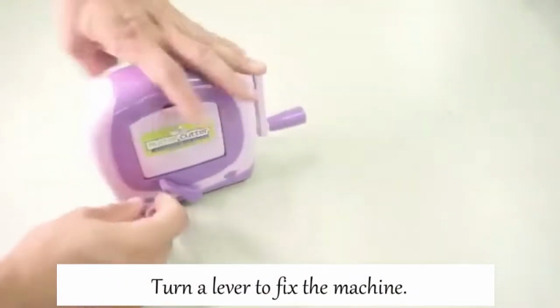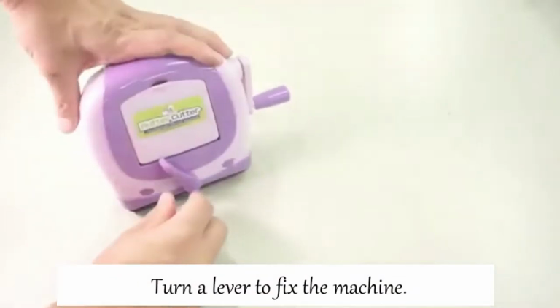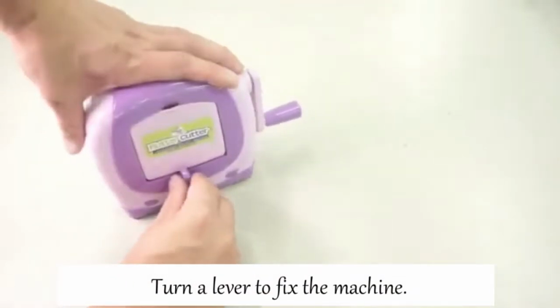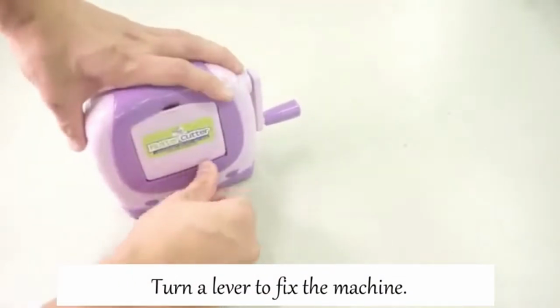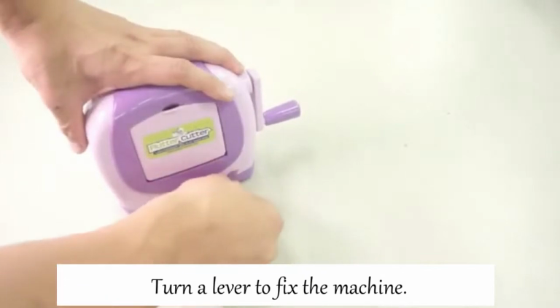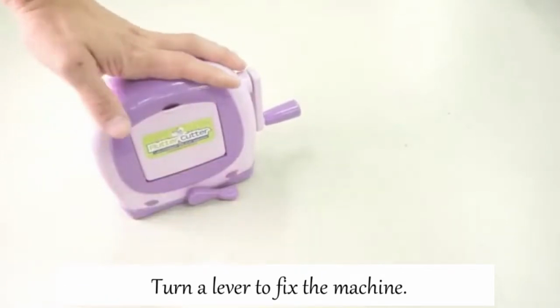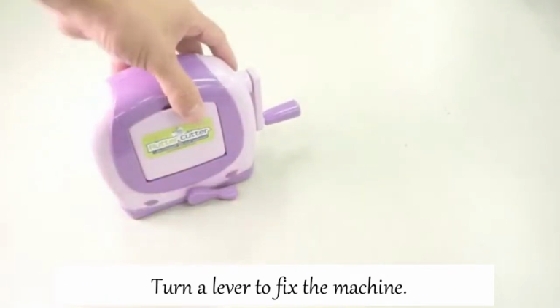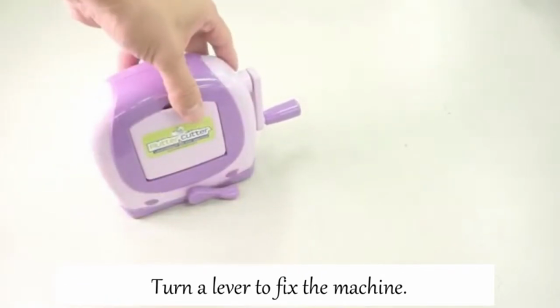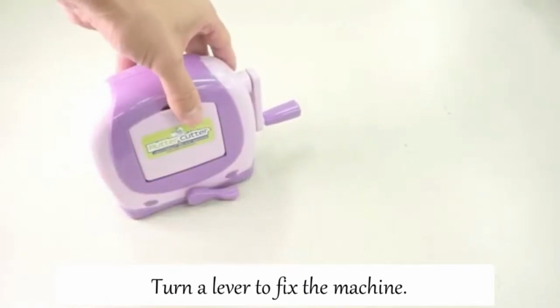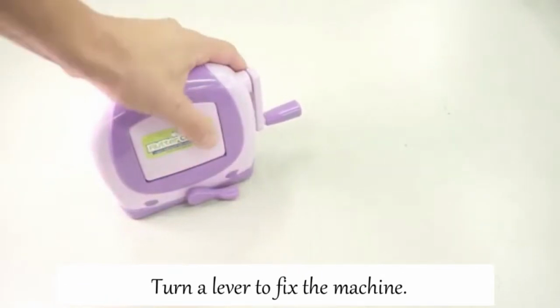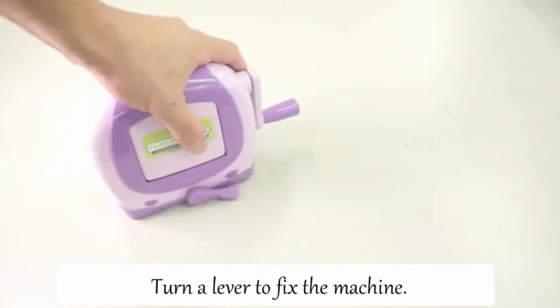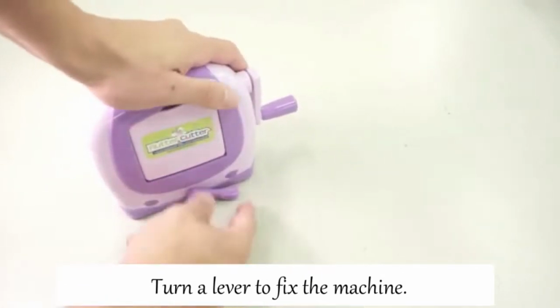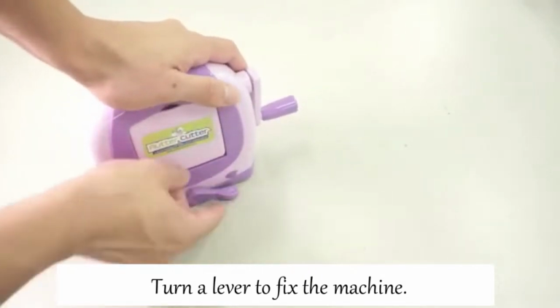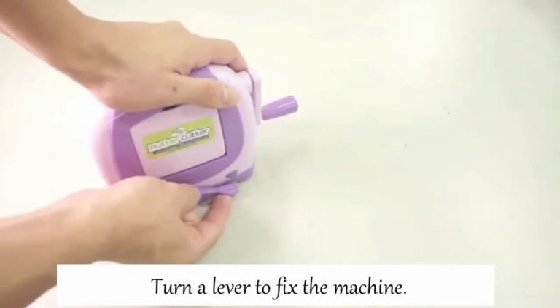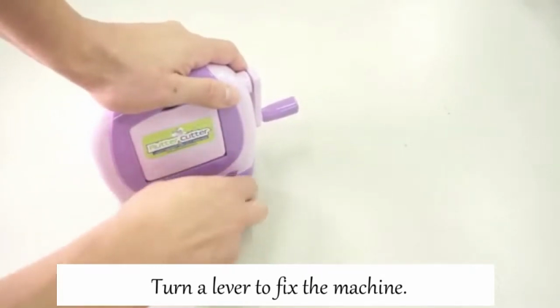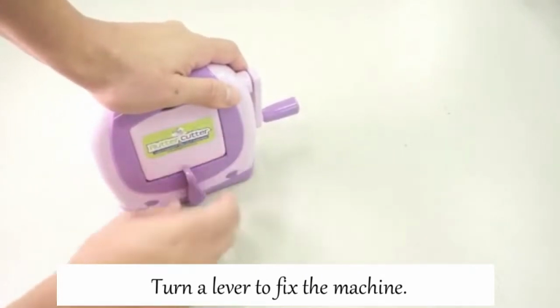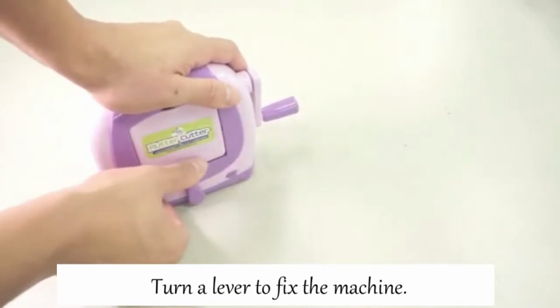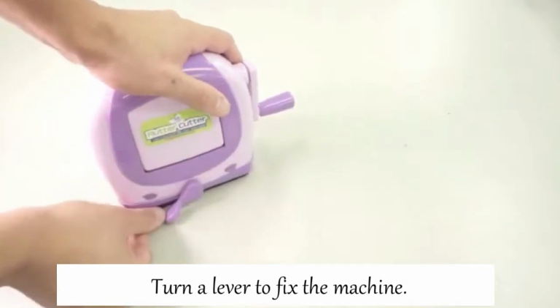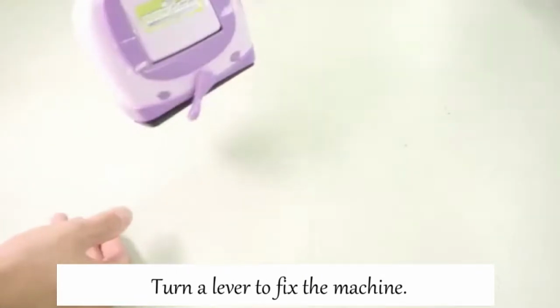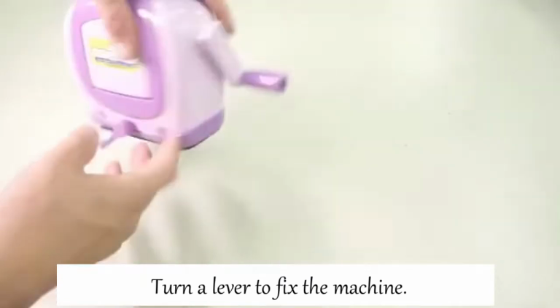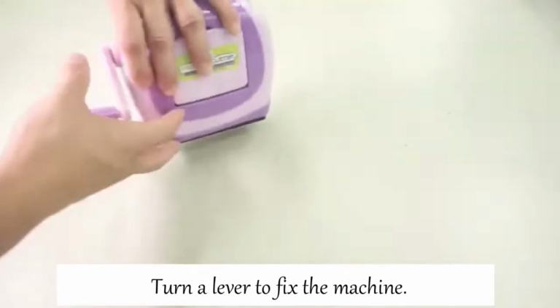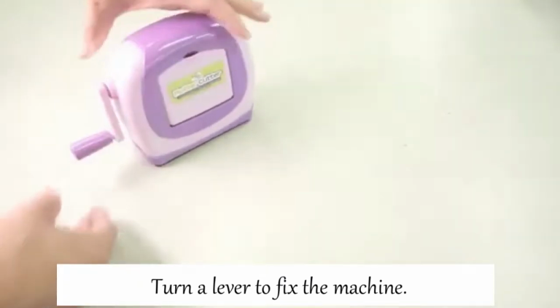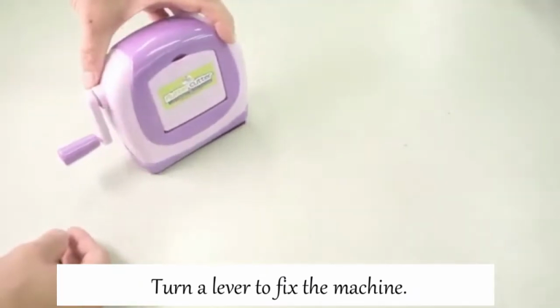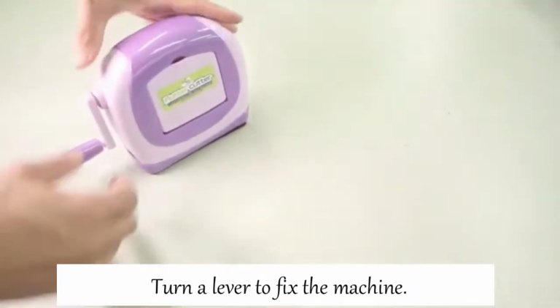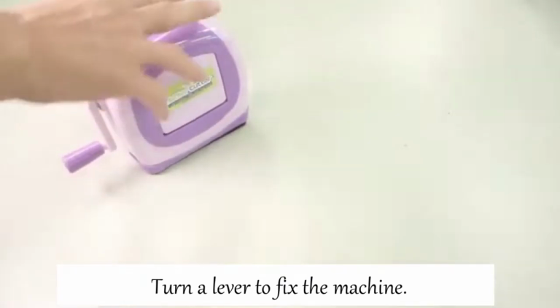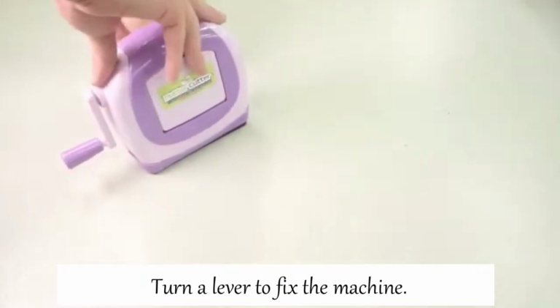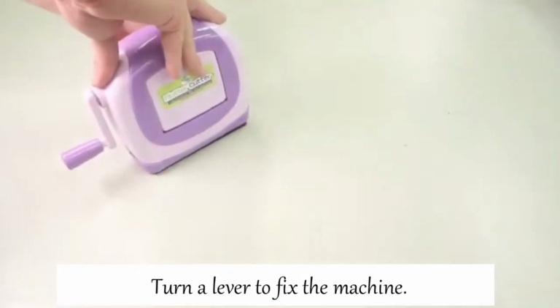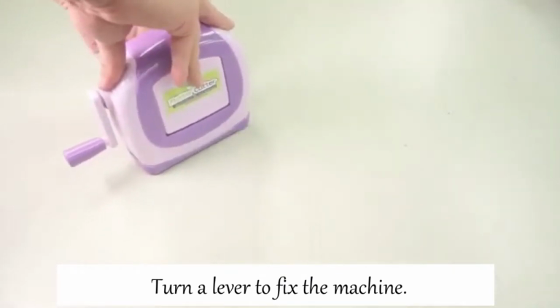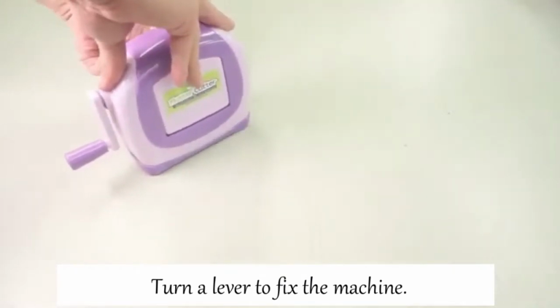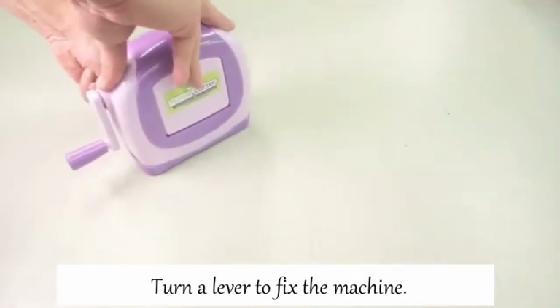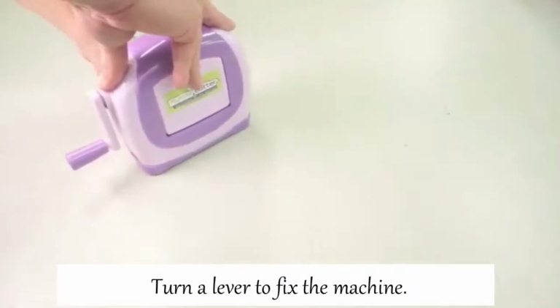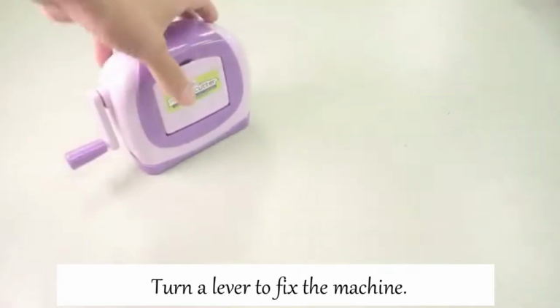For setup, please turn the lever to fix the machine on a table. This has a sucker in the bottom, and it fixes when you turn the lever clockwise. It releases easily when you turn it anti-clockwise.